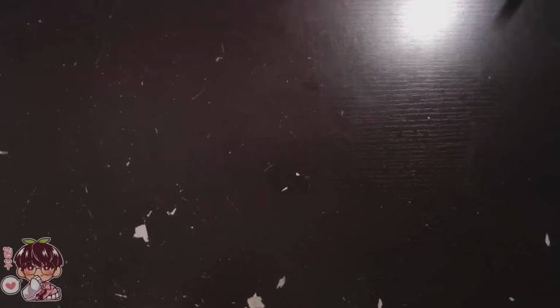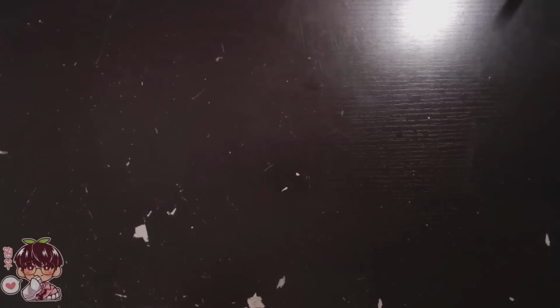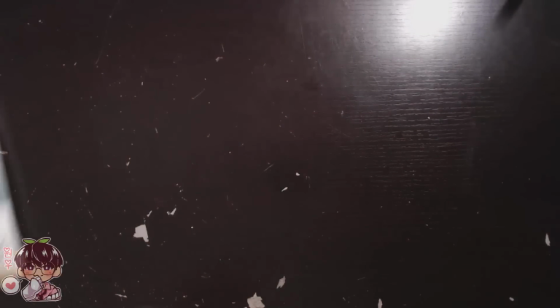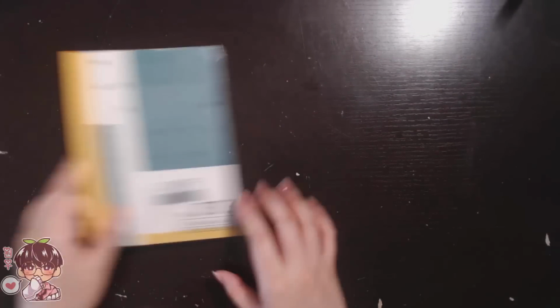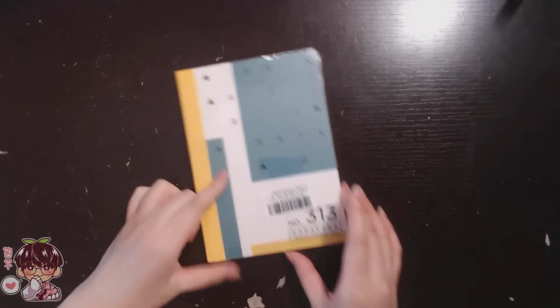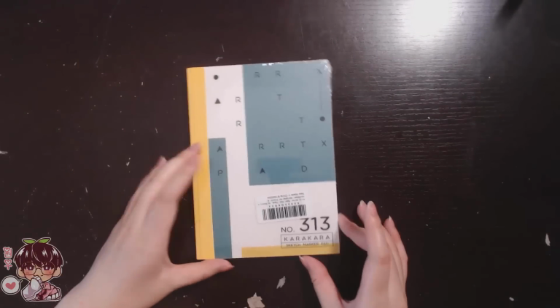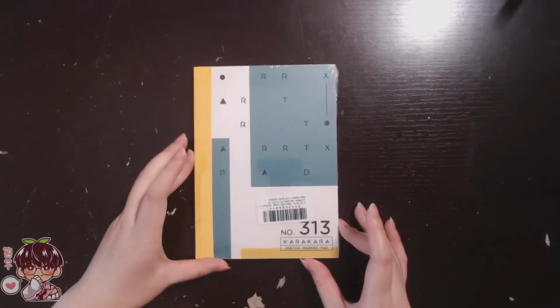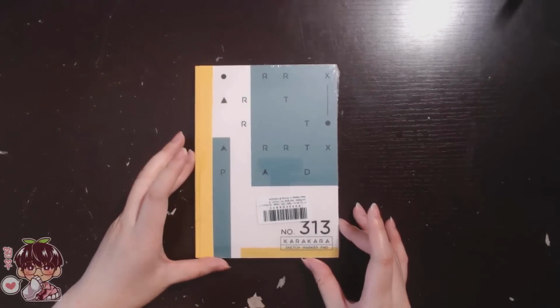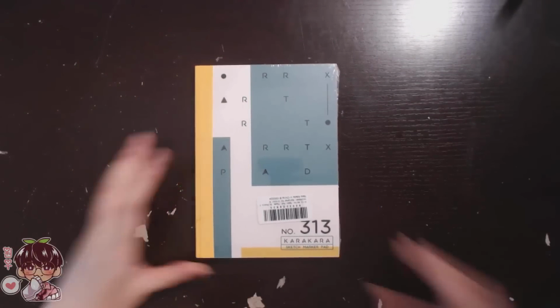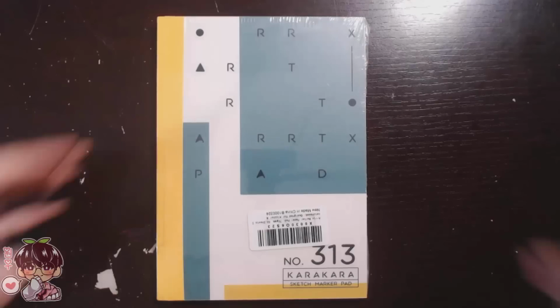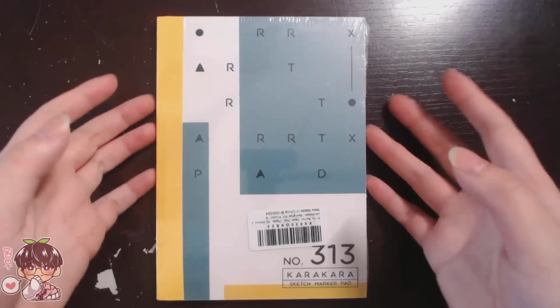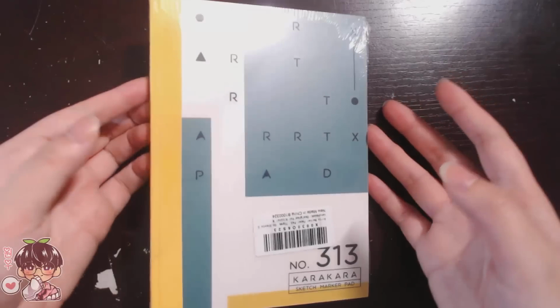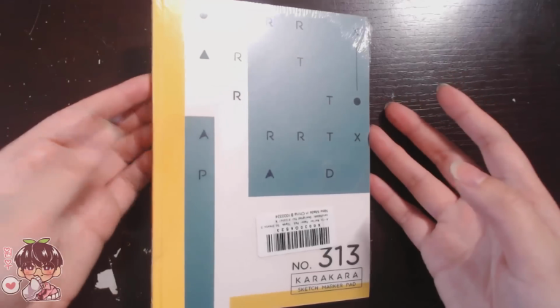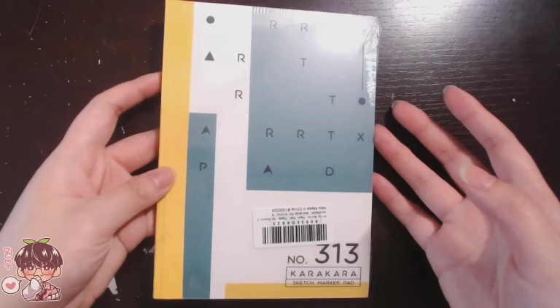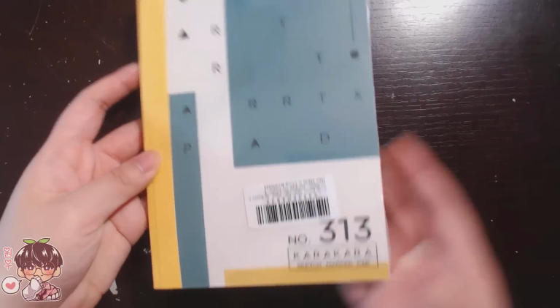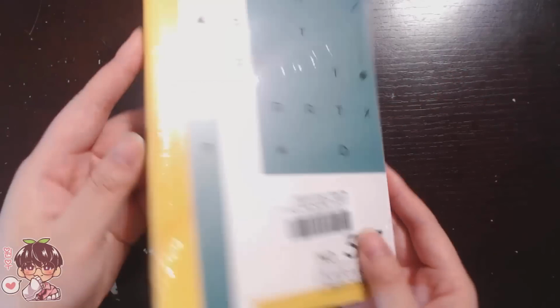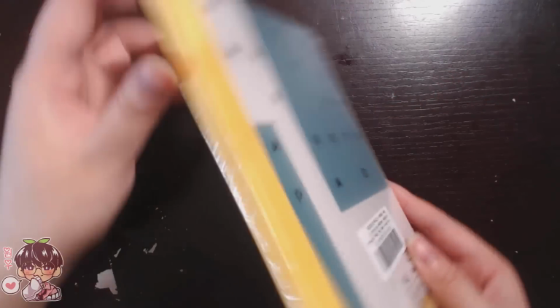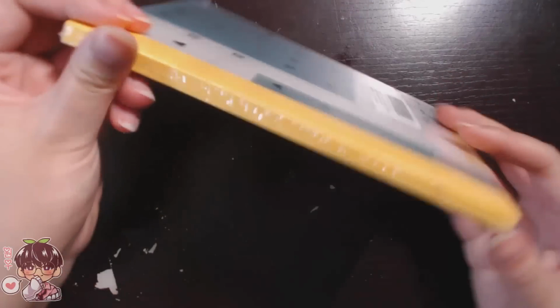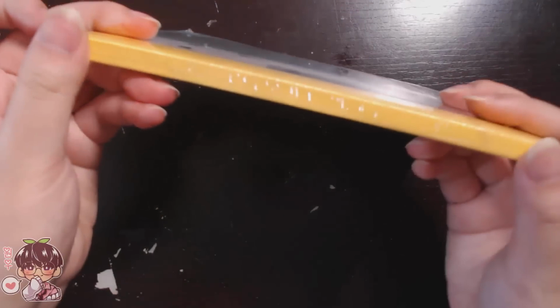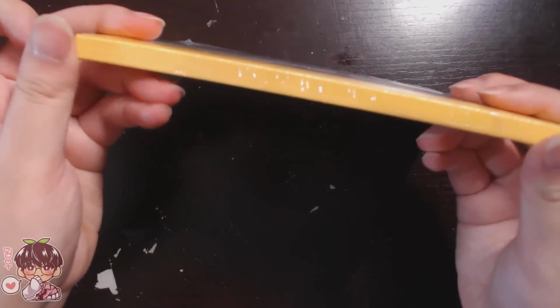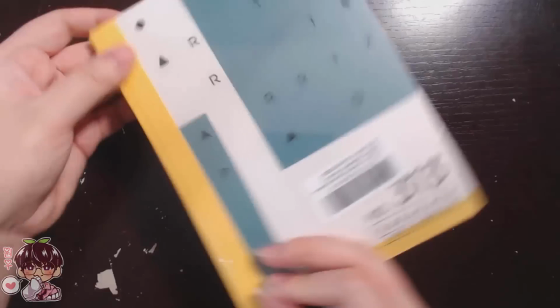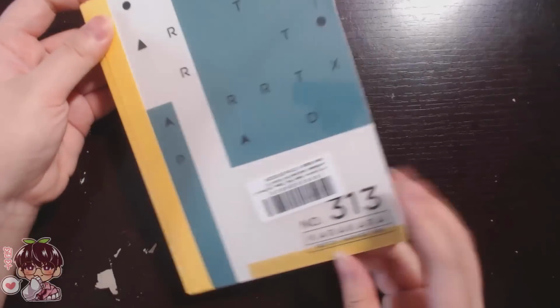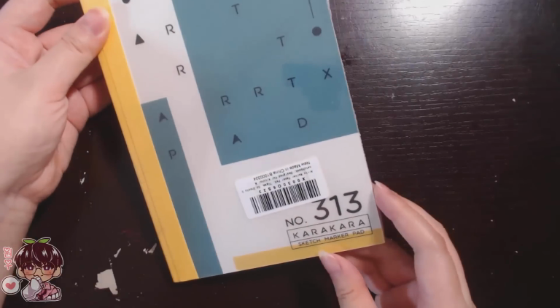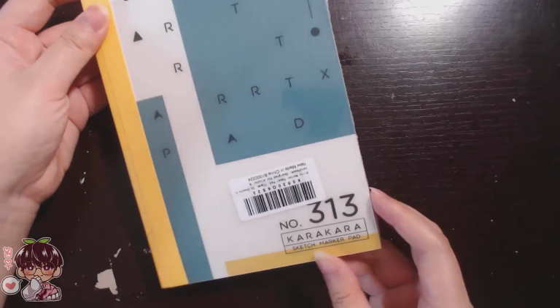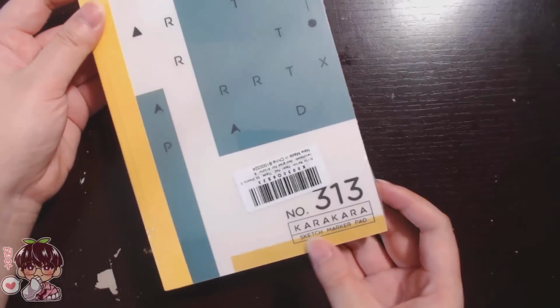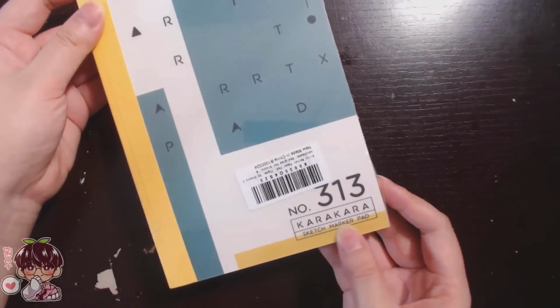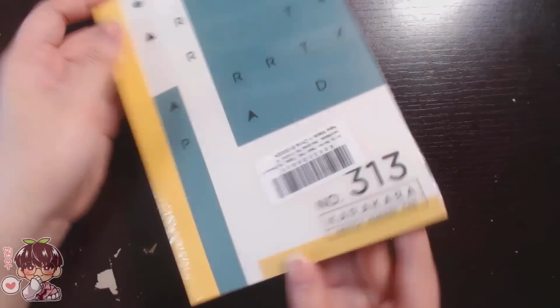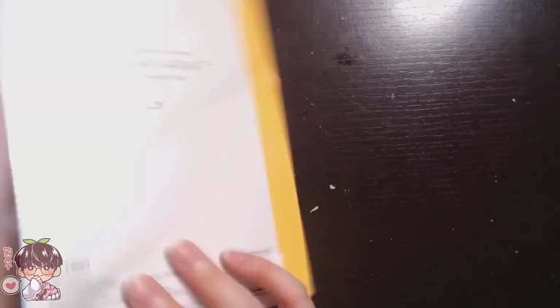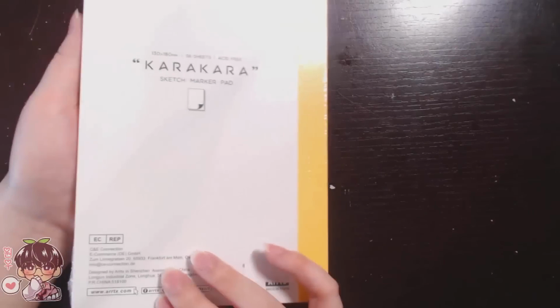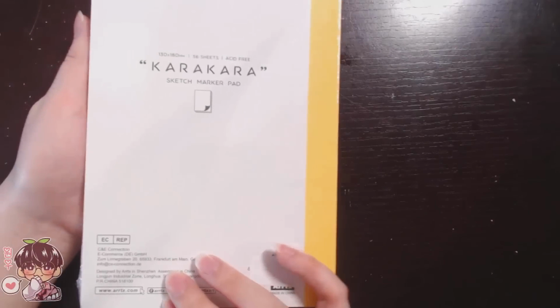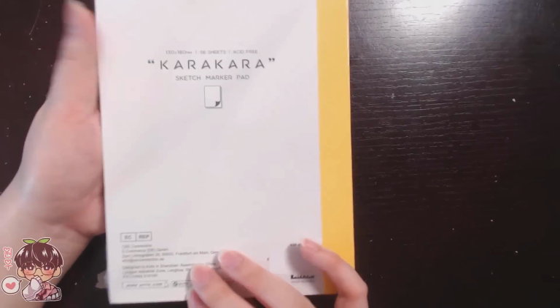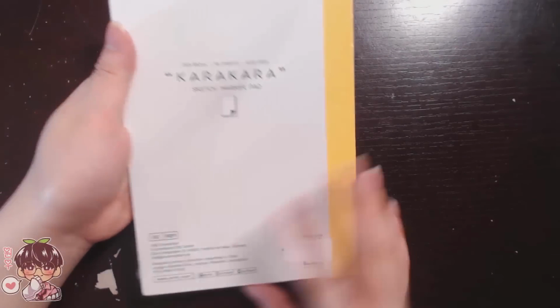Next, we have the second item, which is the Kada Sketch Marker Pad — considered their number 313 sketch art pad, kind of a sketchbook. I really love the binding of this.